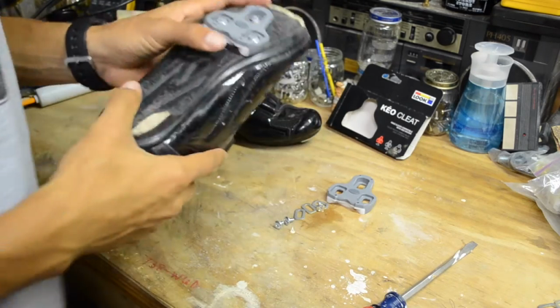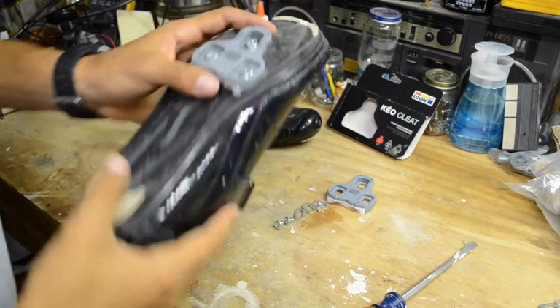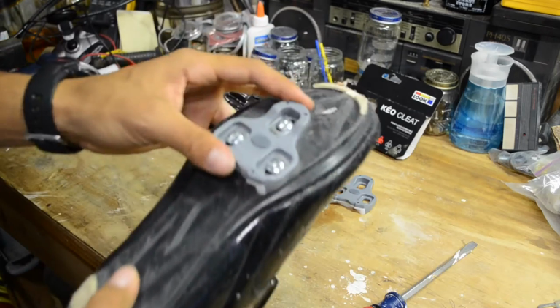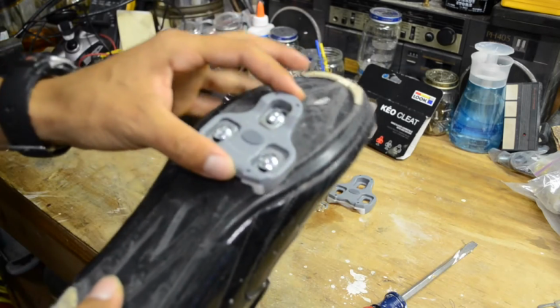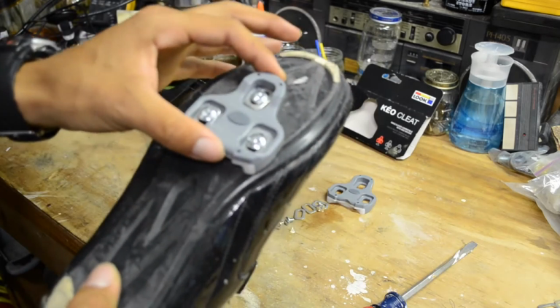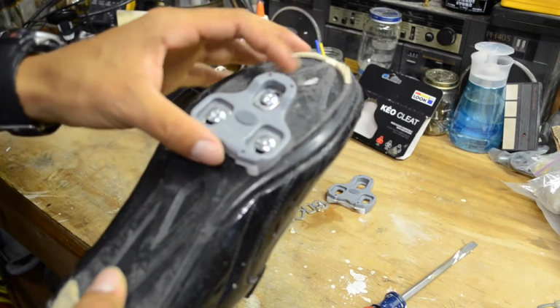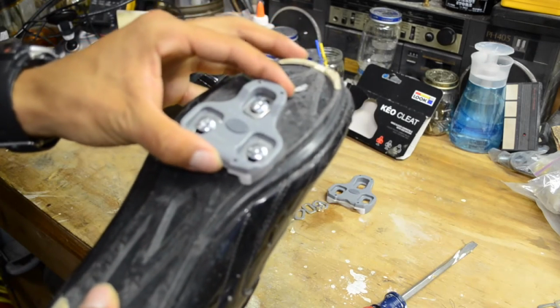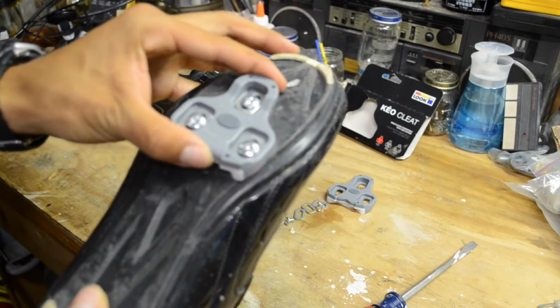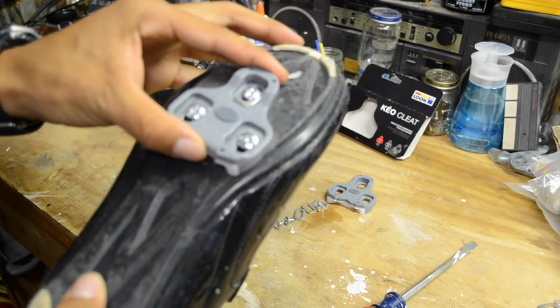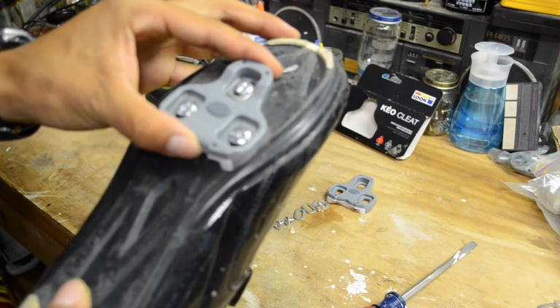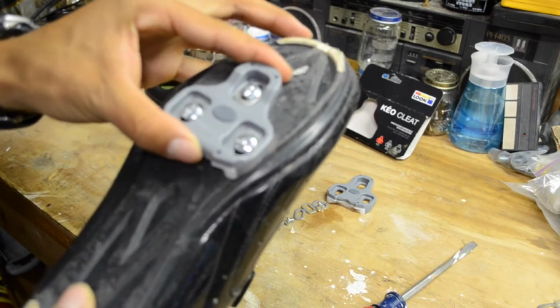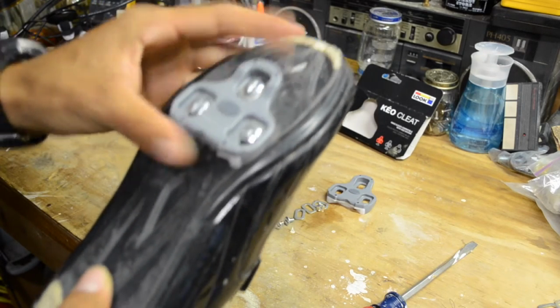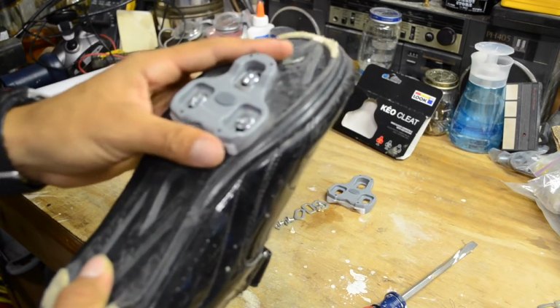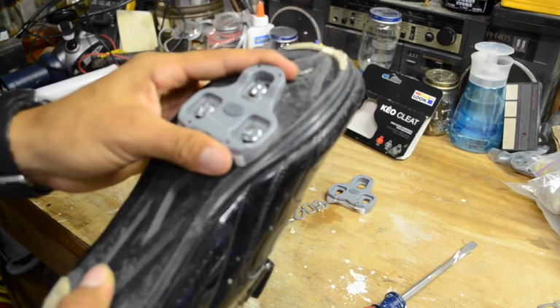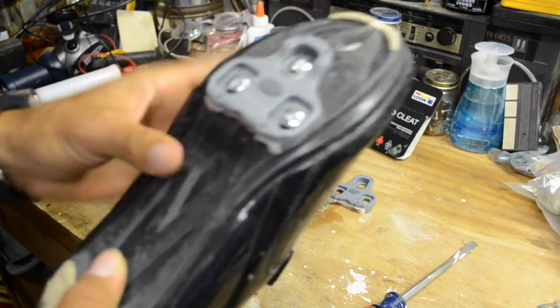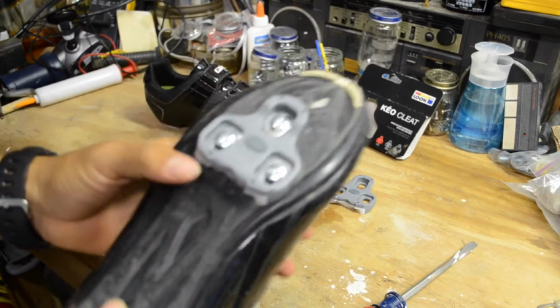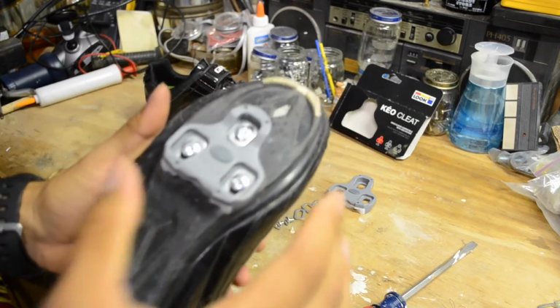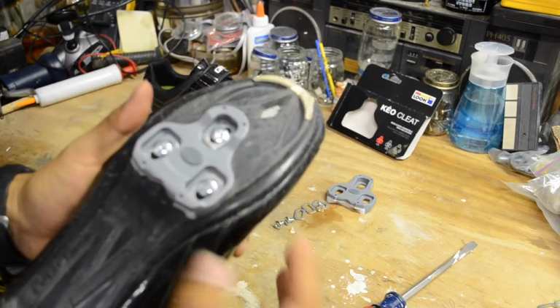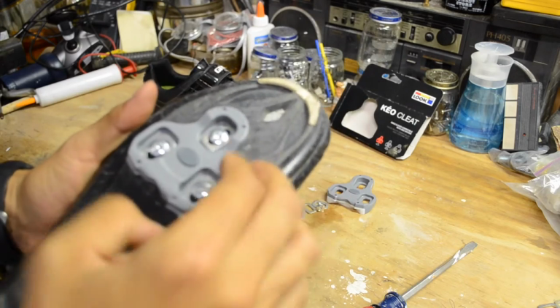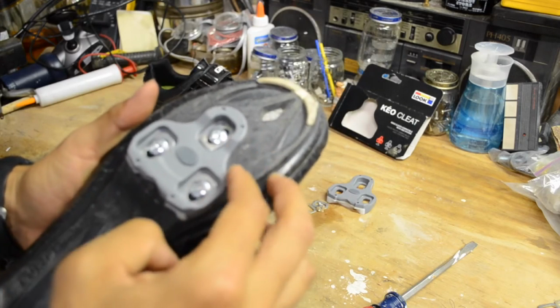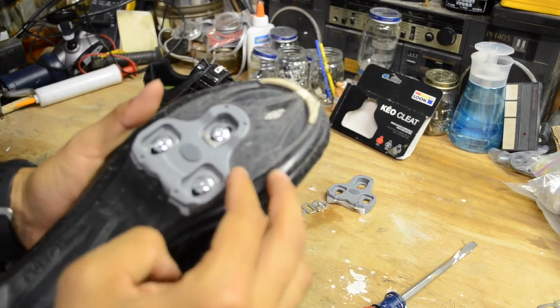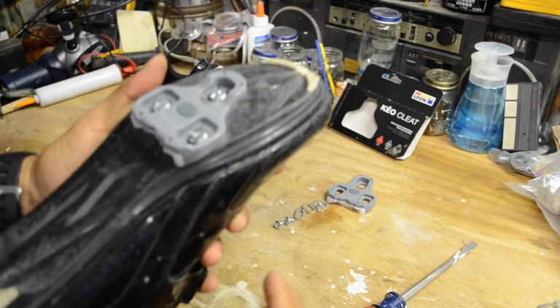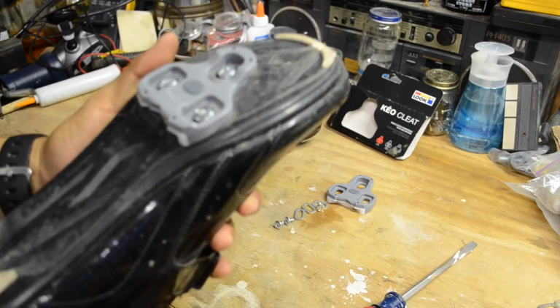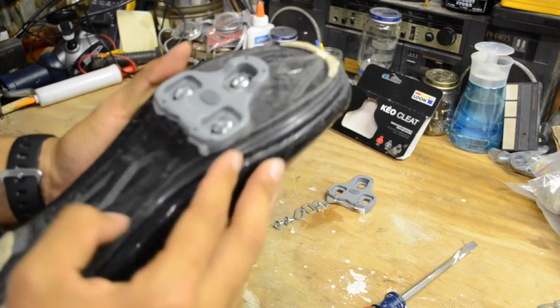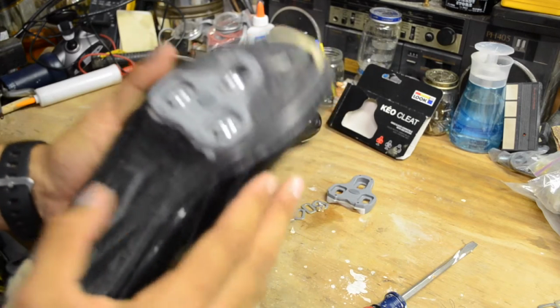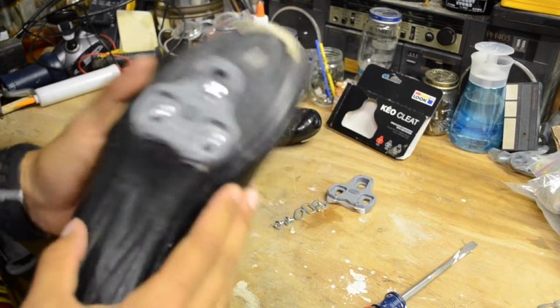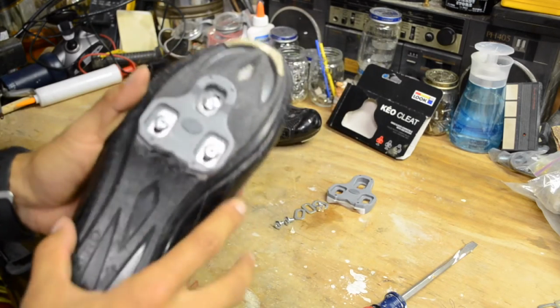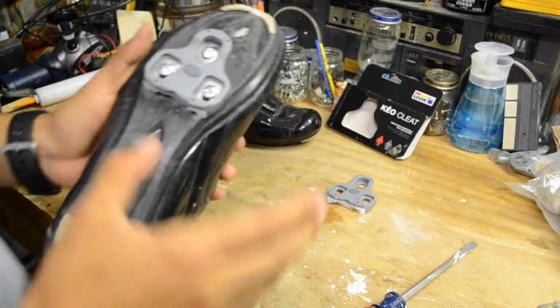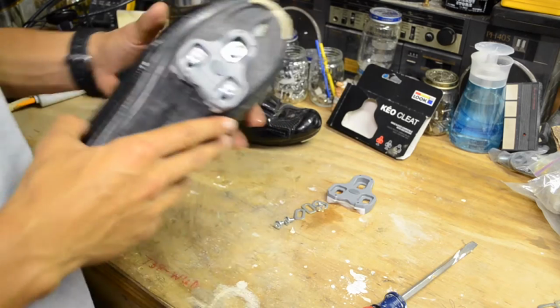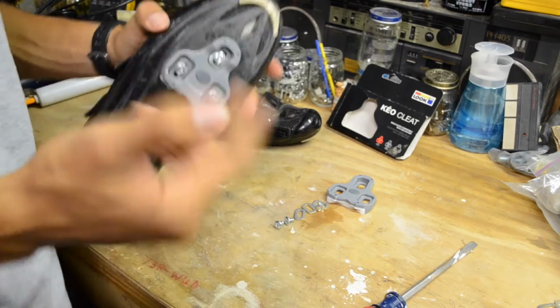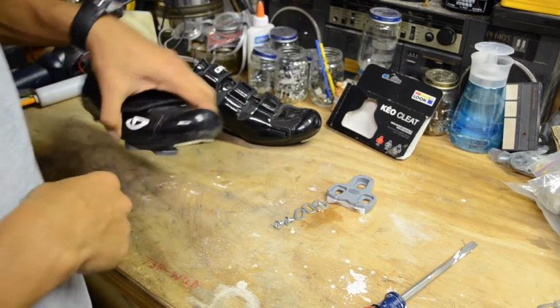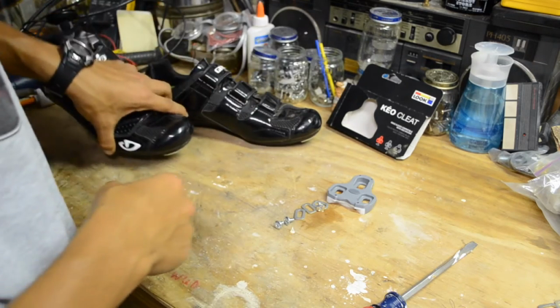I still have these kind of loose because I'm gonna put them on later and make sure that they're at the right spot on my shoe and that they line up with my foot correctly. I'll show you guys how to do that in a minute.